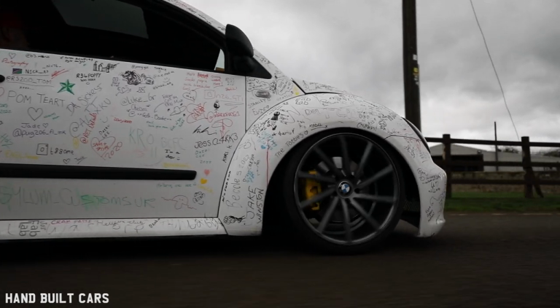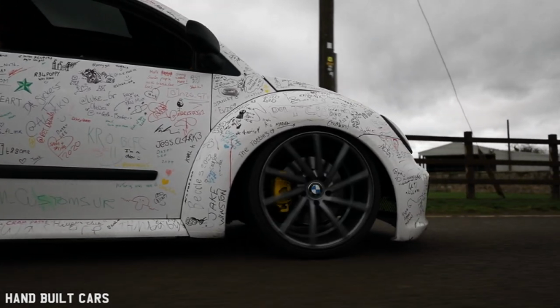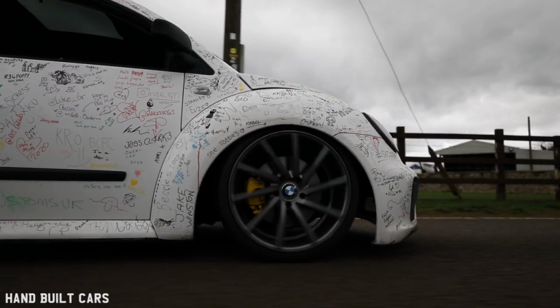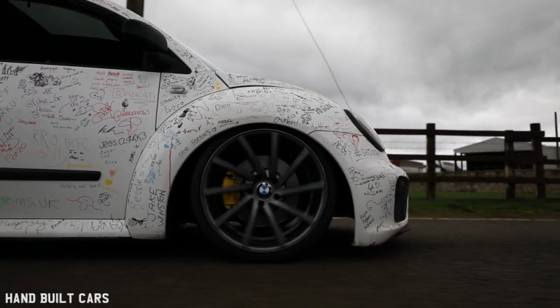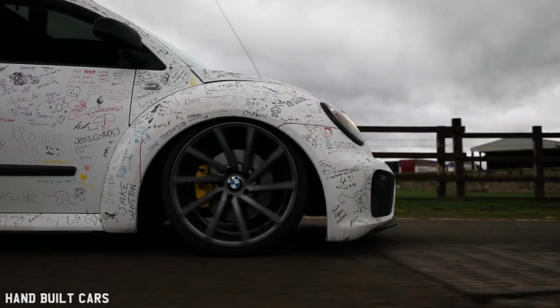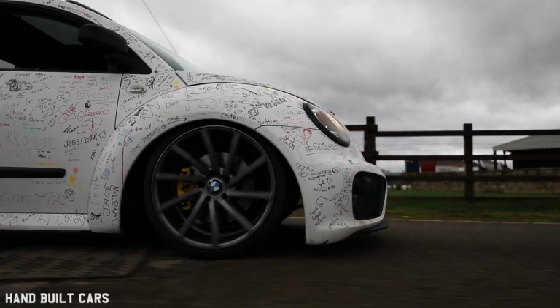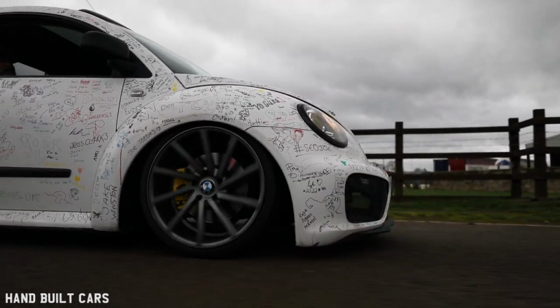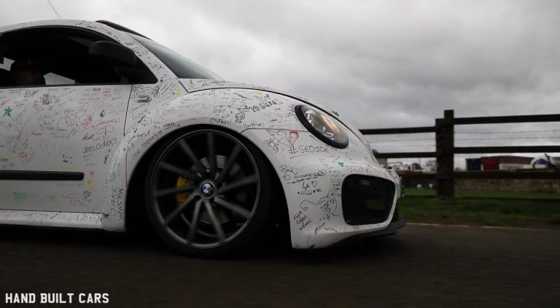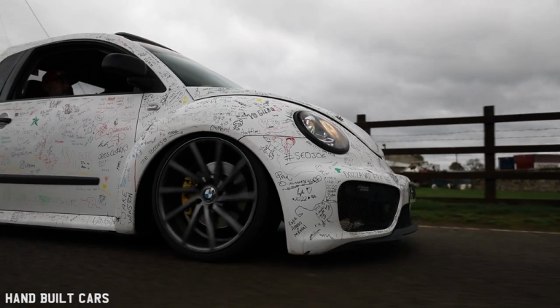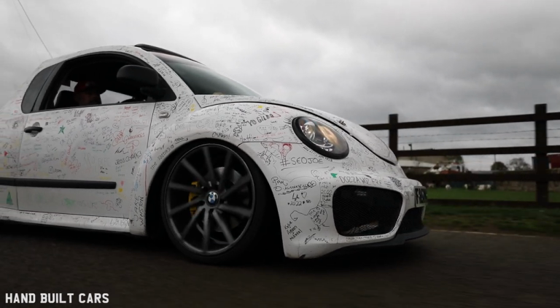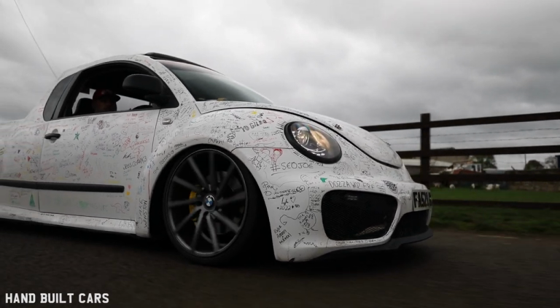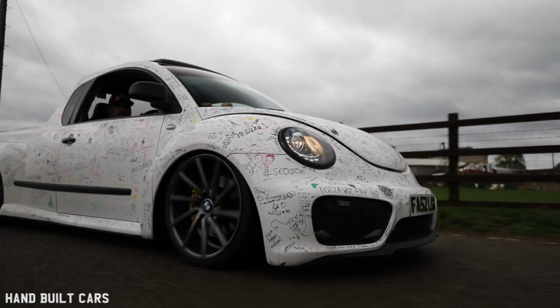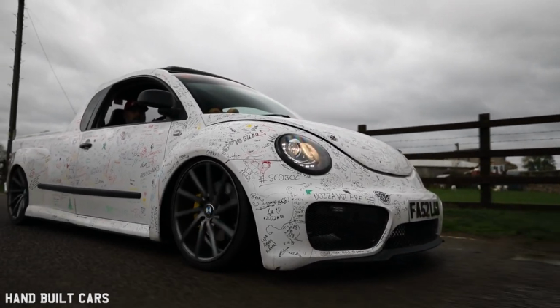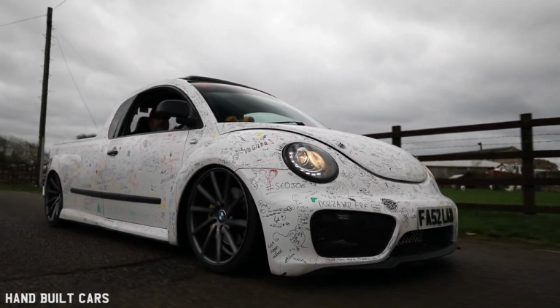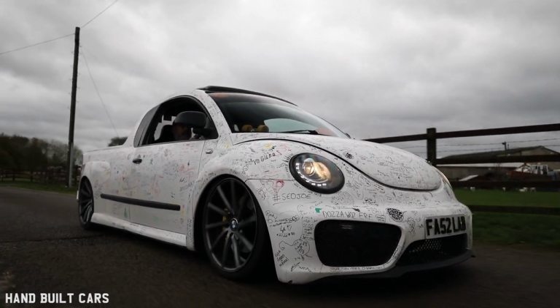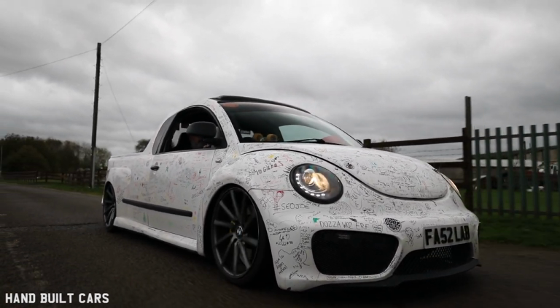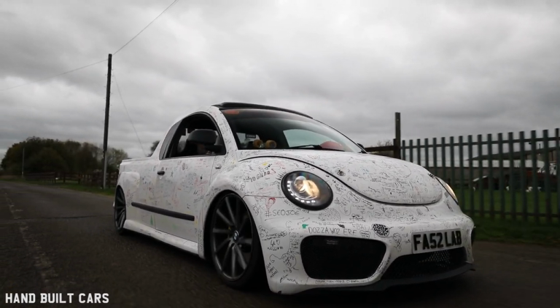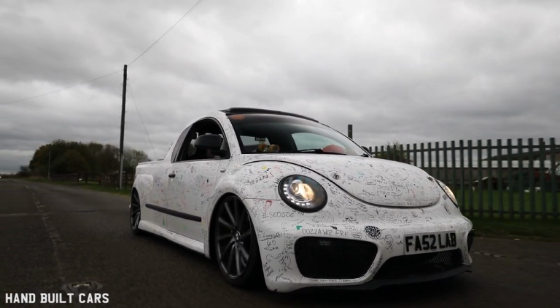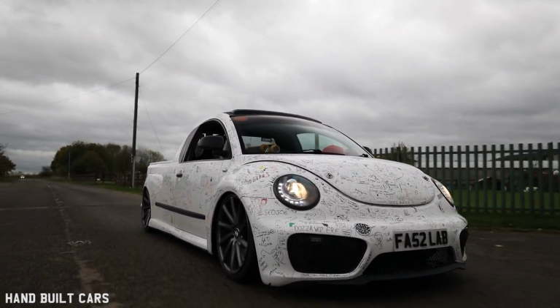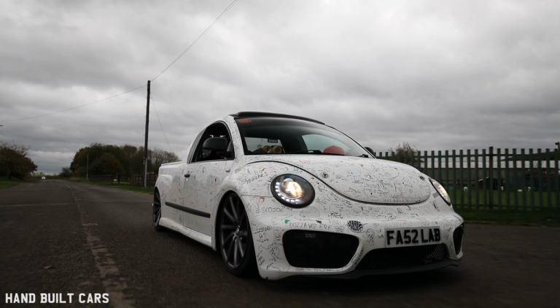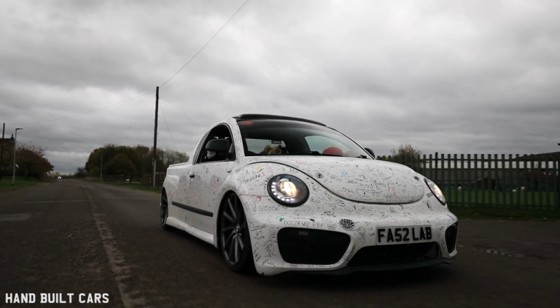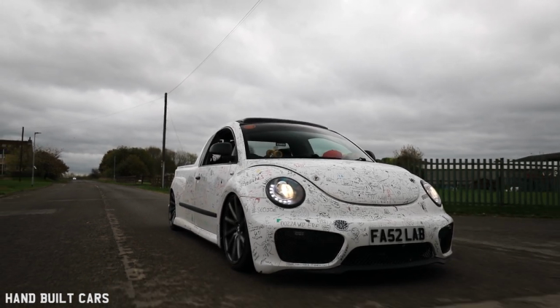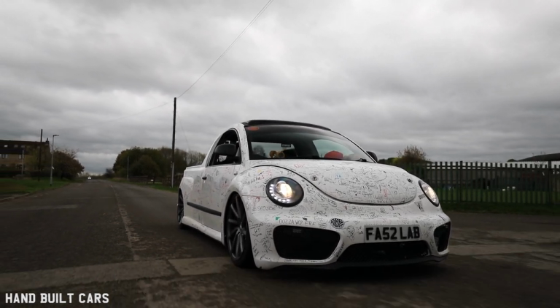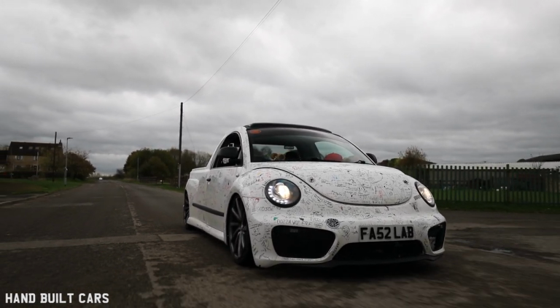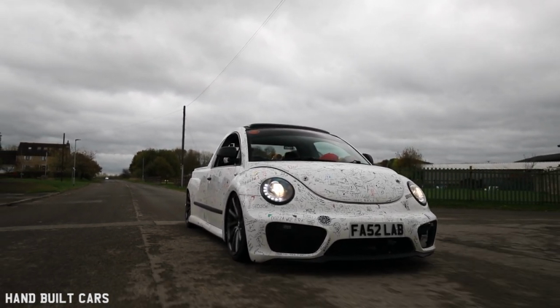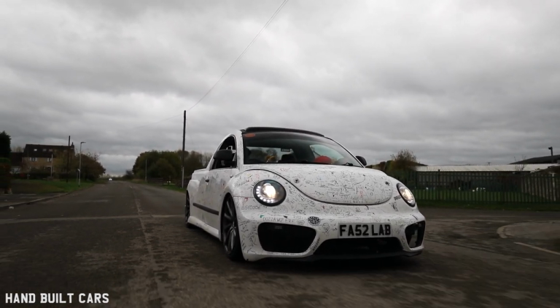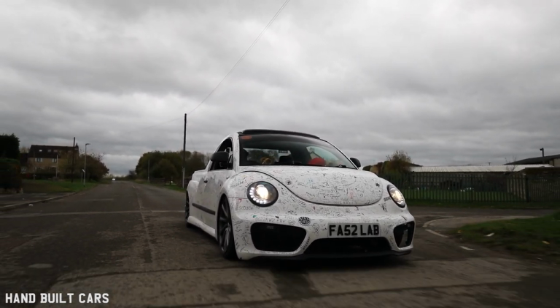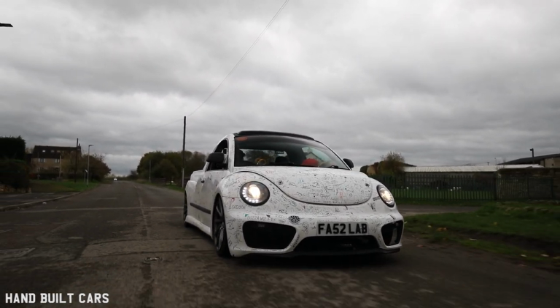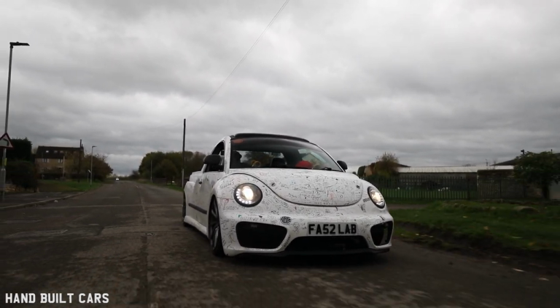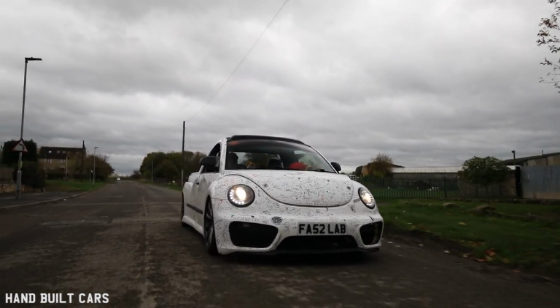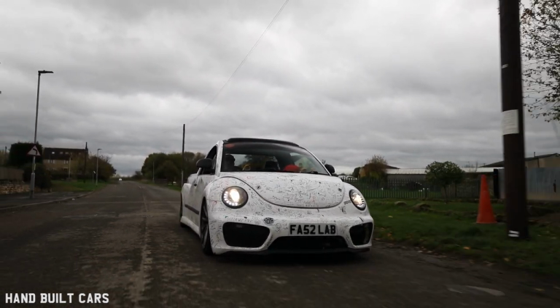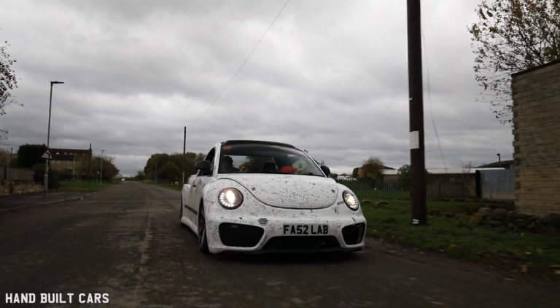I do drive it every day. We've been to Cornwall three times in it. I've been up to Scotland in it. We've been everywhere in it. At first I used to get pulled over quite a lot because the police would pull me up and tell me I've got the wrong registration.